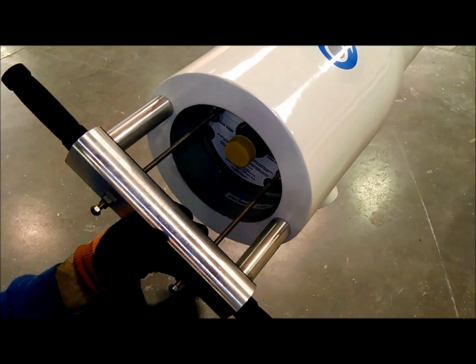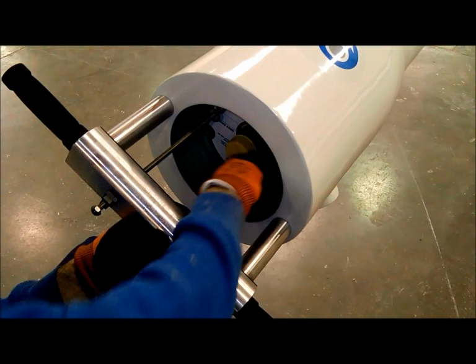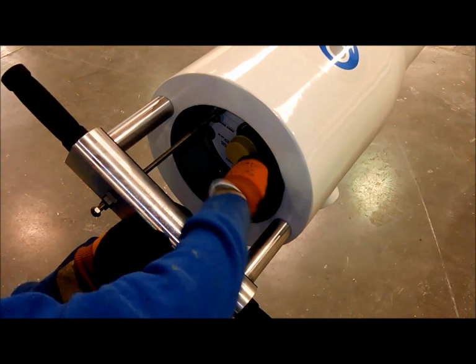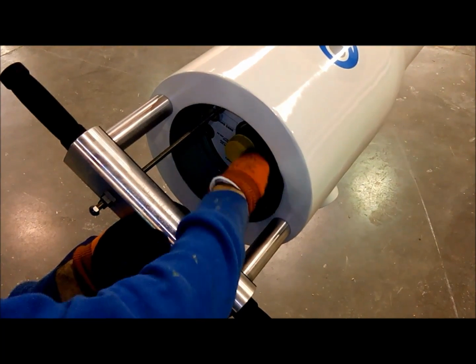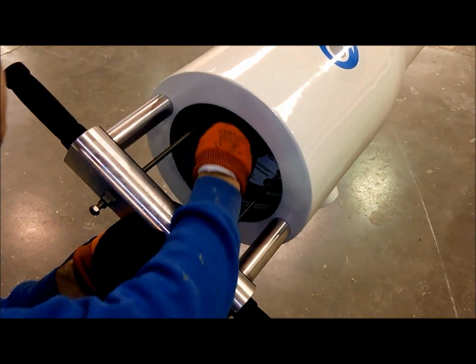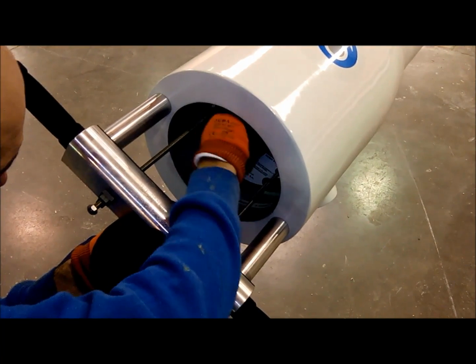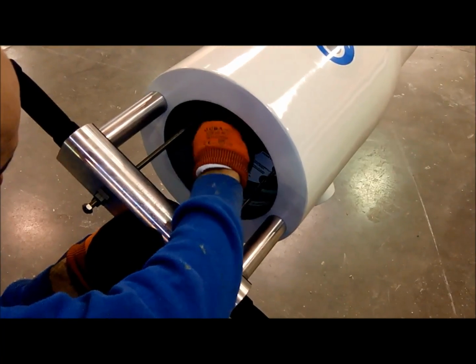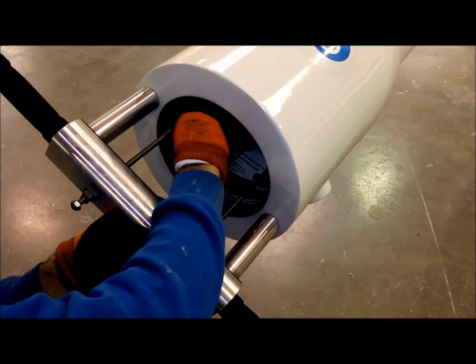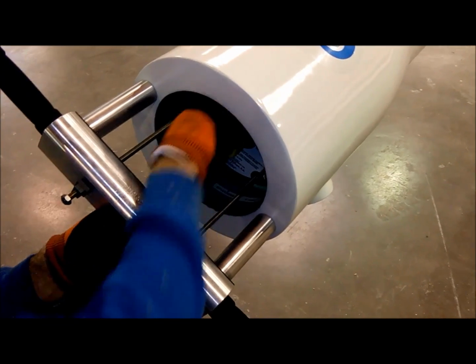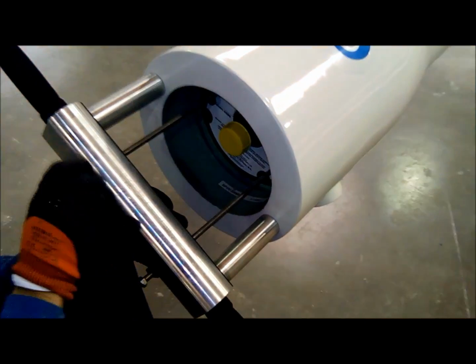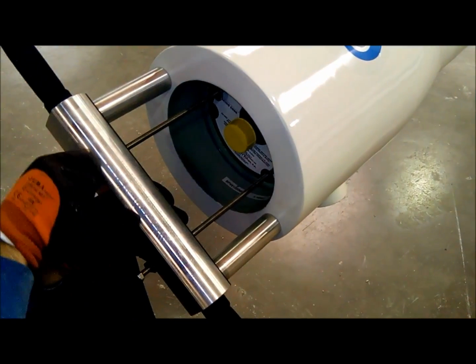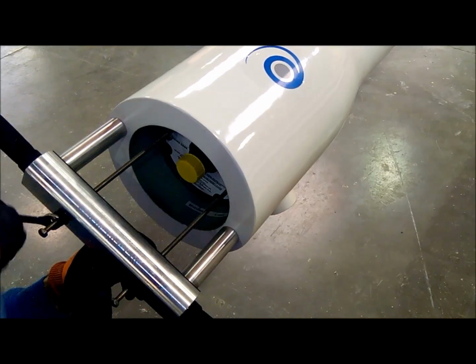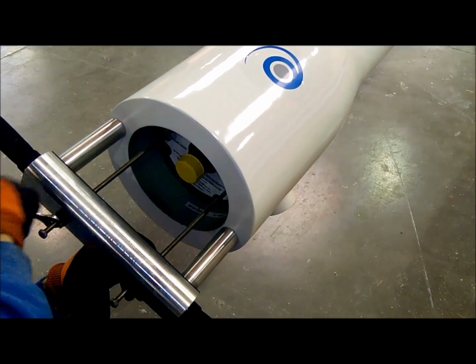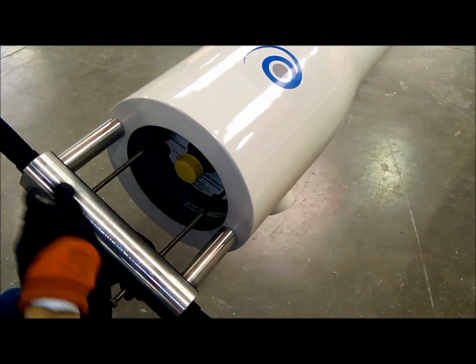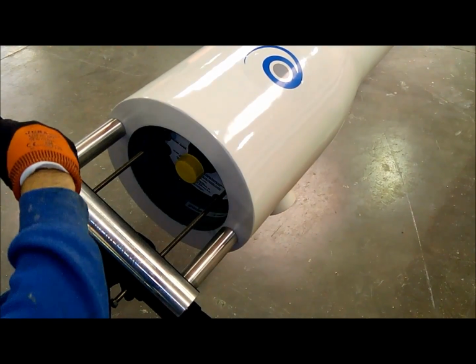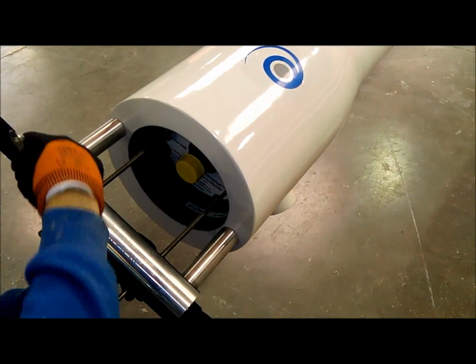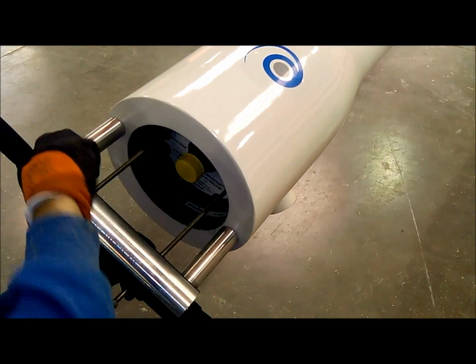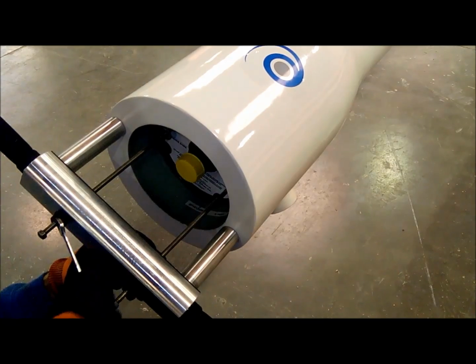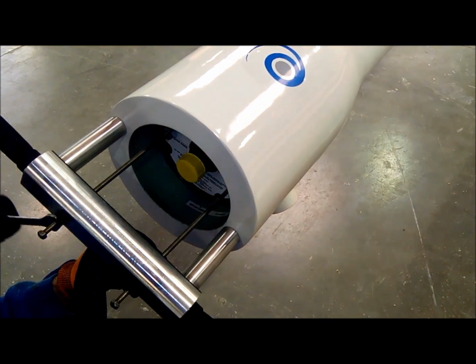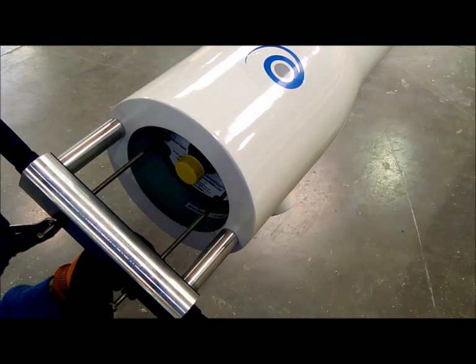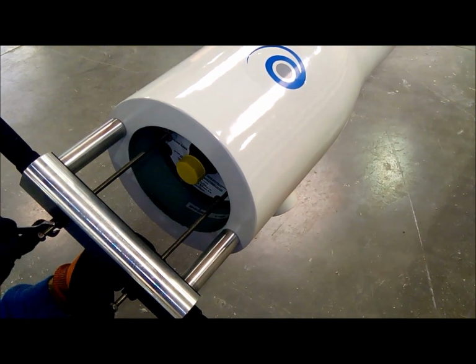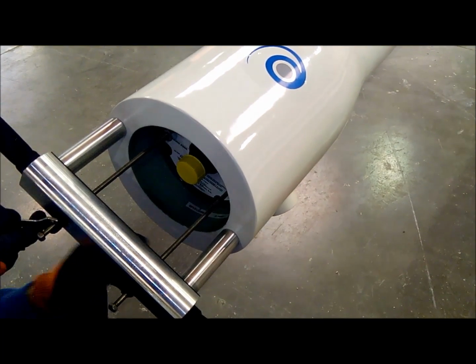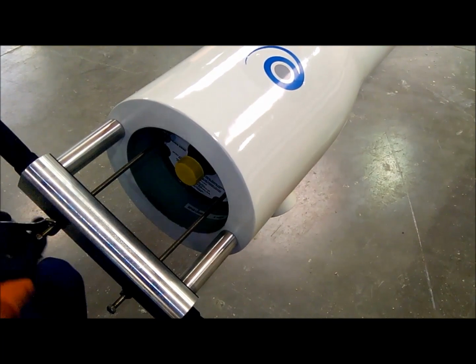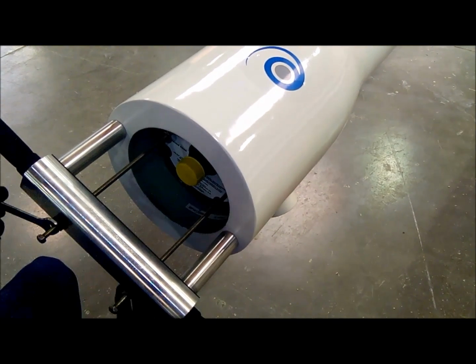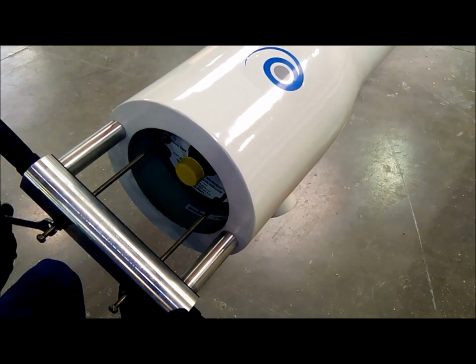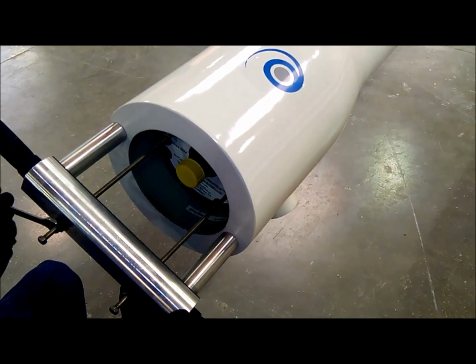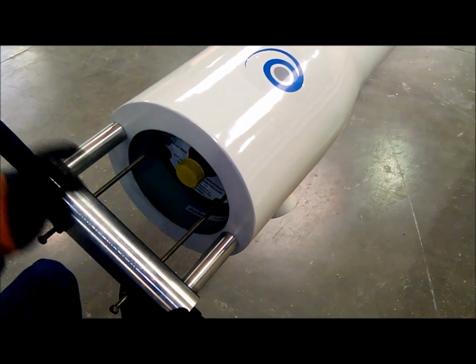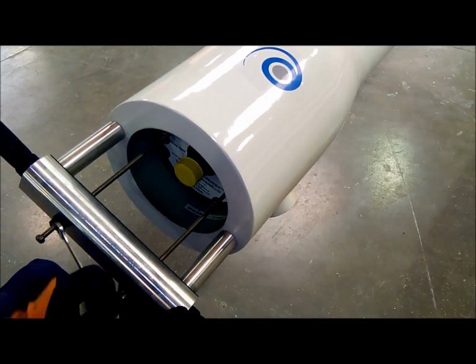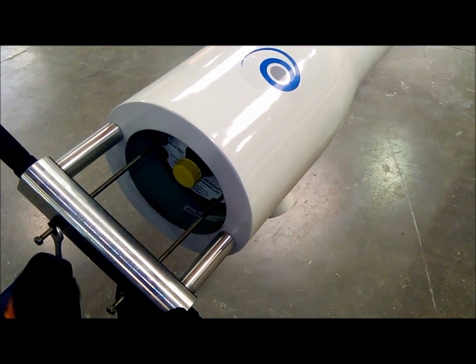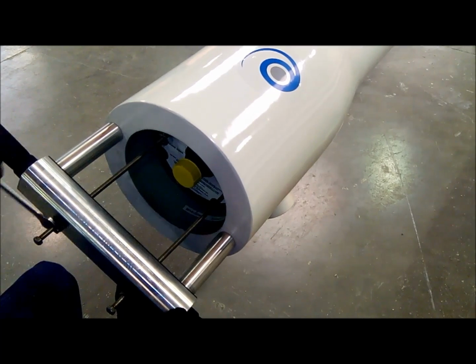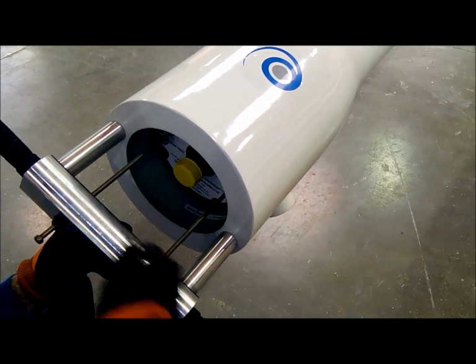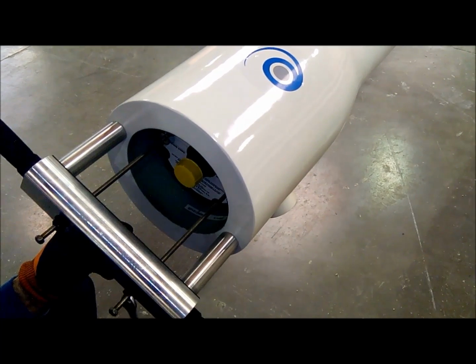We will carefully place the legs on the vessel surface, avoiding damaging it, and we will proceed to adjust the buffer stops. Once this procedure is established, we will proceed to apply a small sudden force to extract the head, exactly as in the first case.